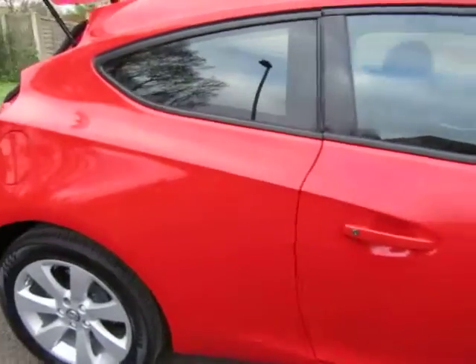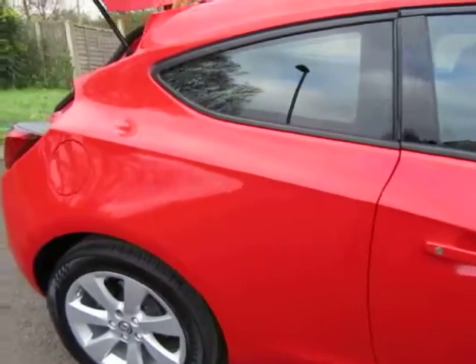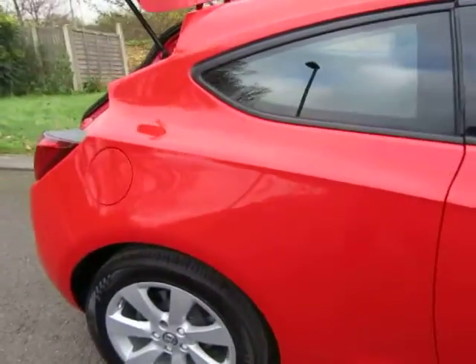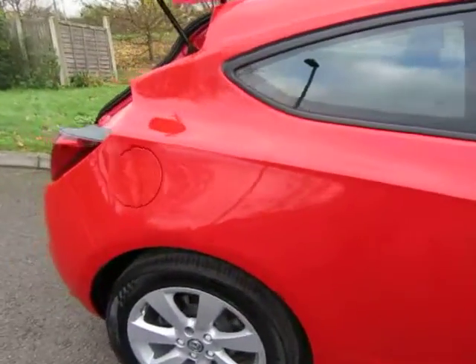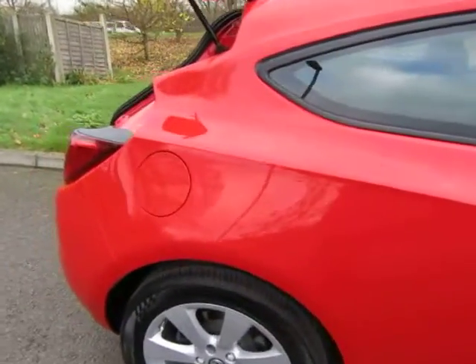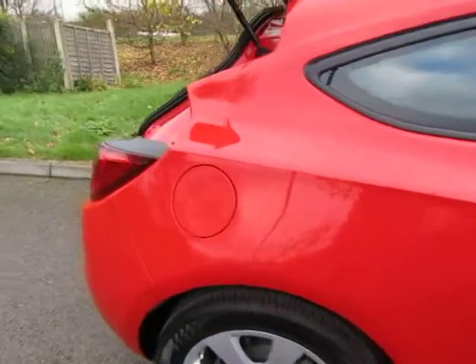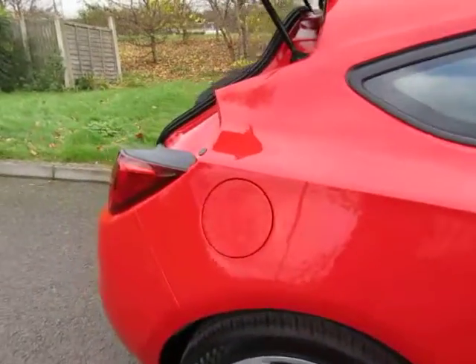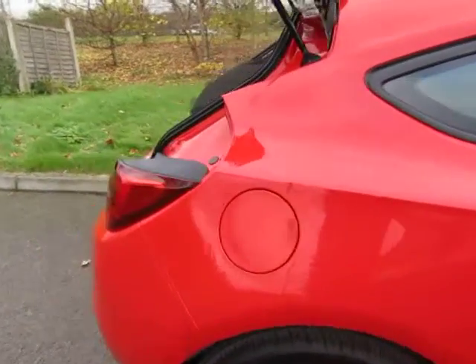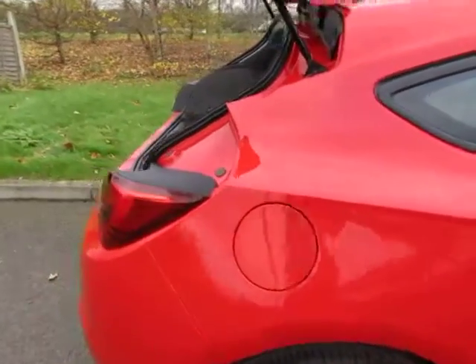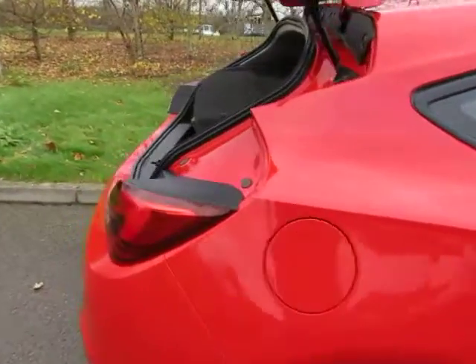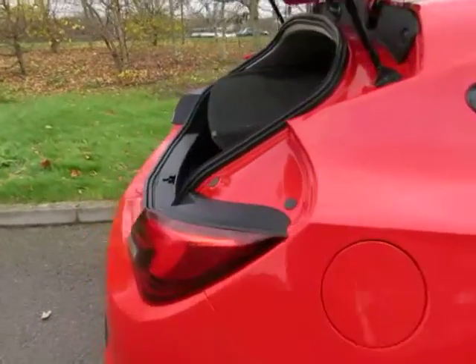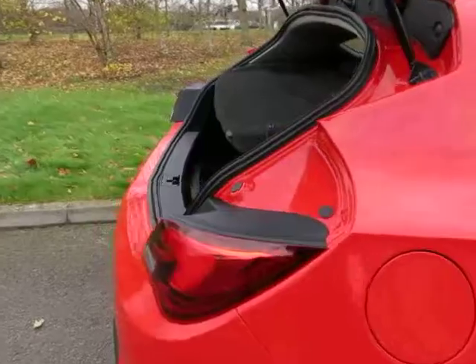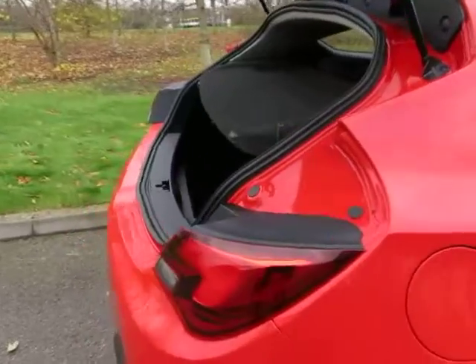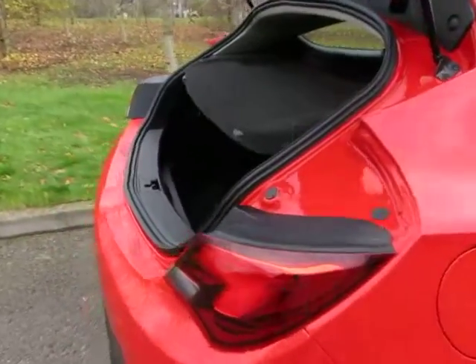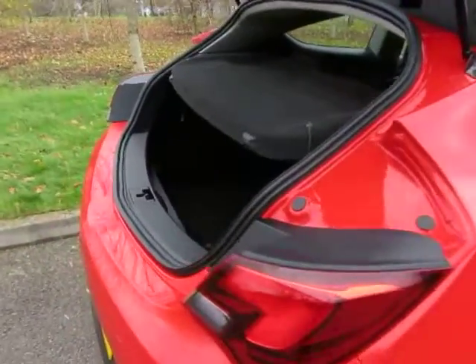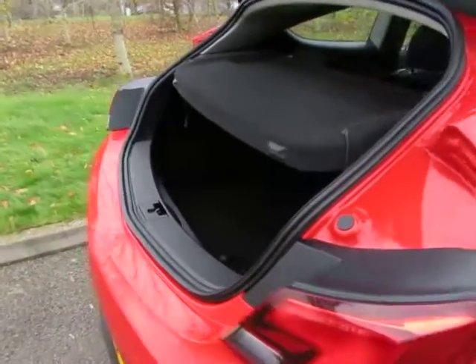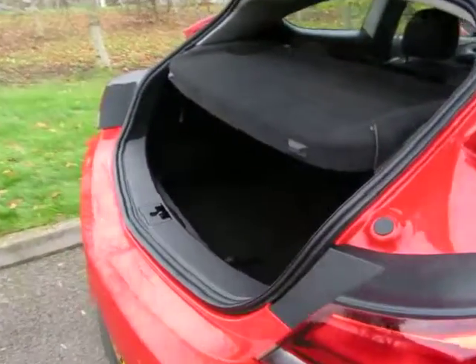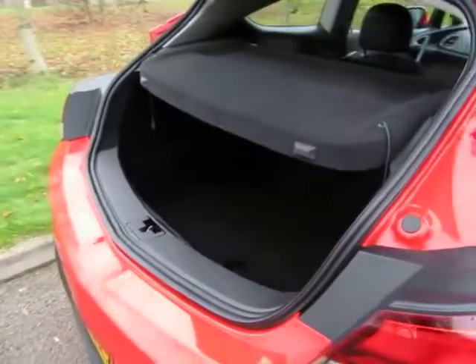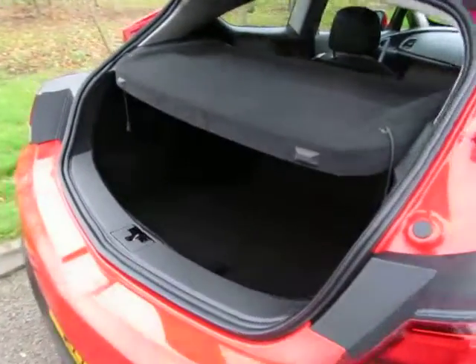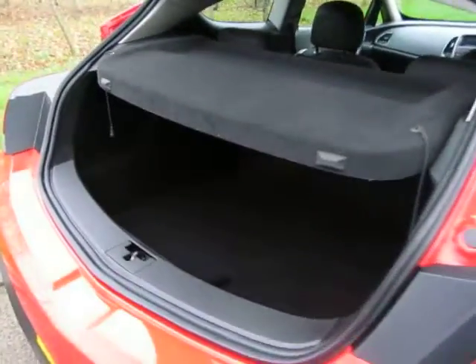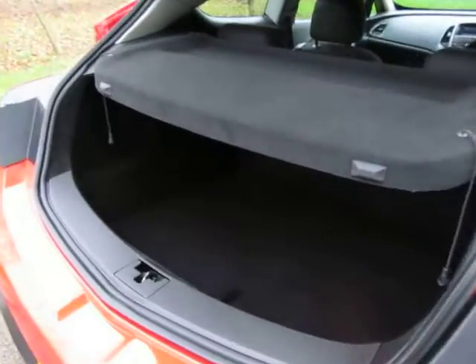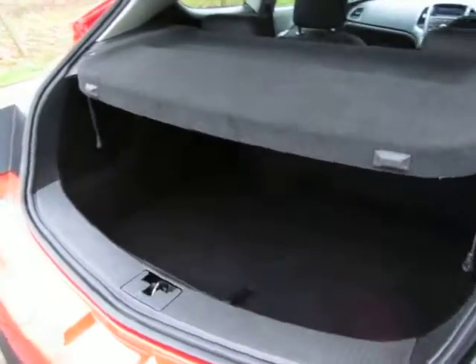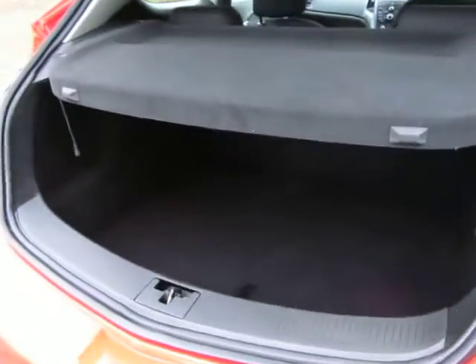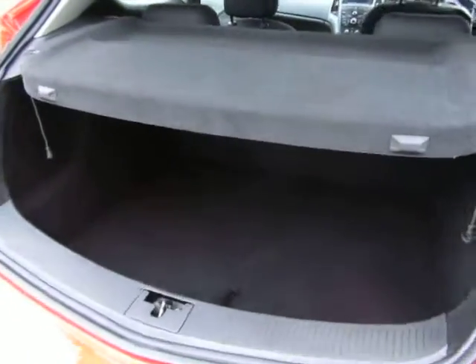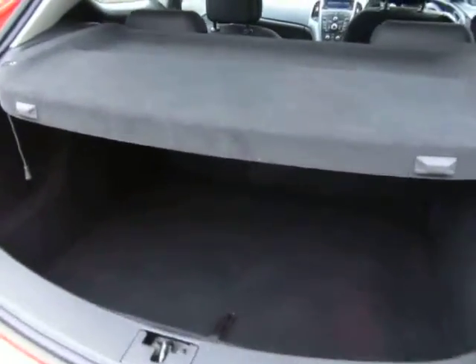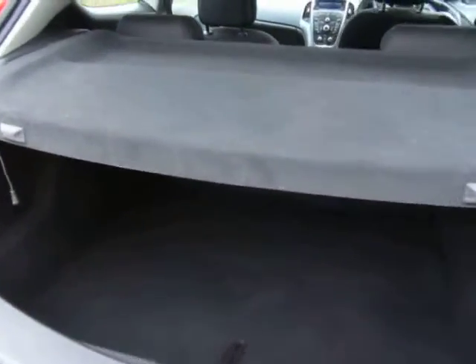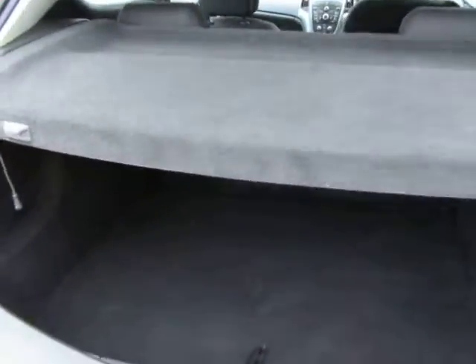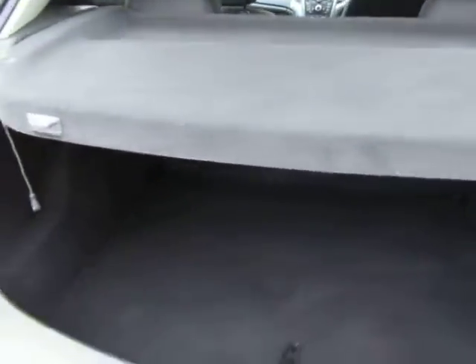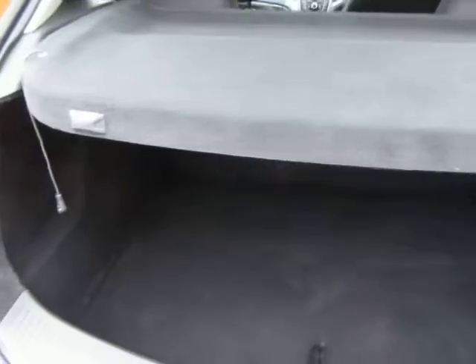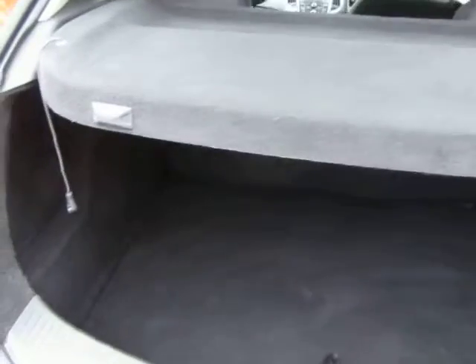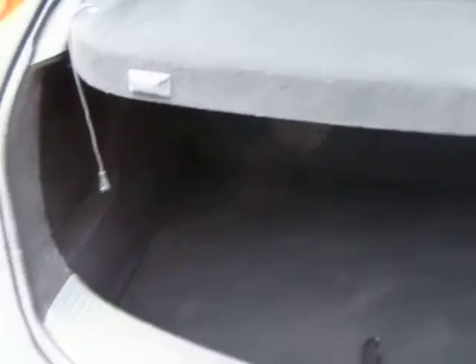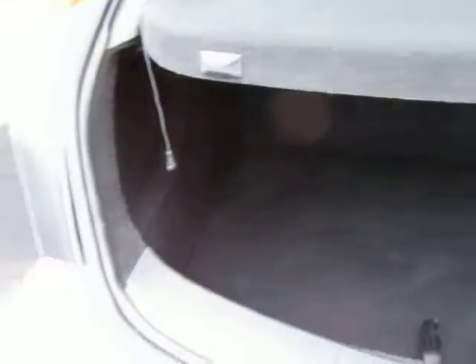18-inch alloys, probably the sportiest coupe drive, superb. A documented history — we've given it the last service.